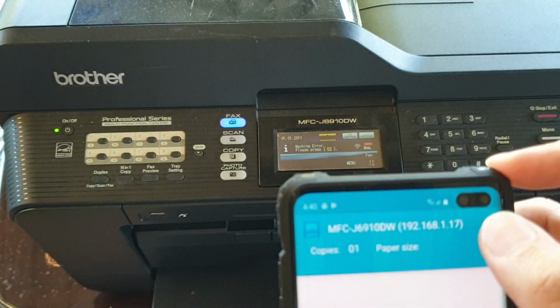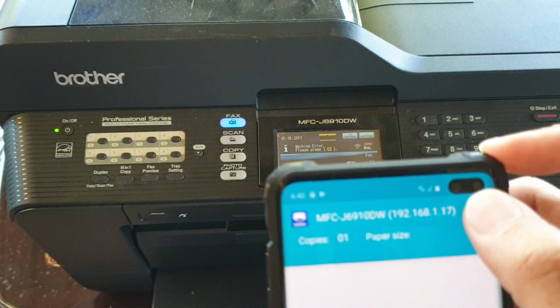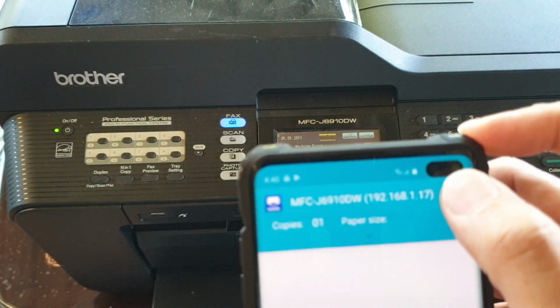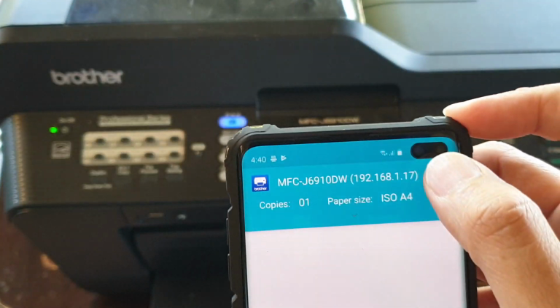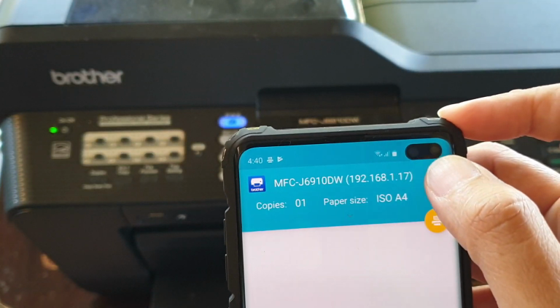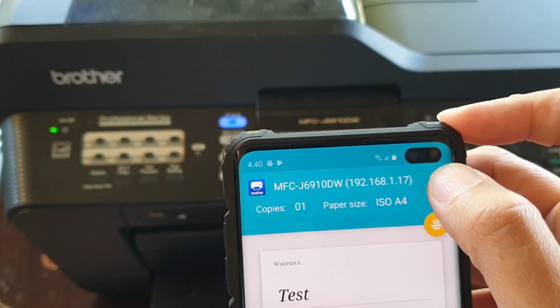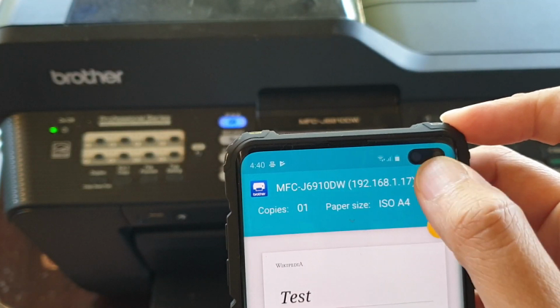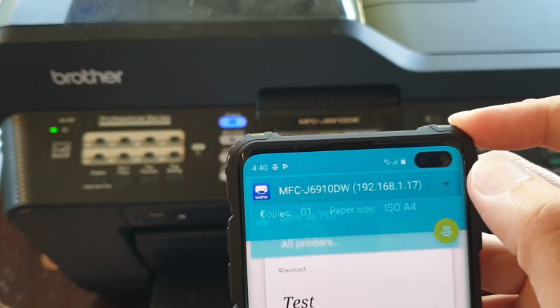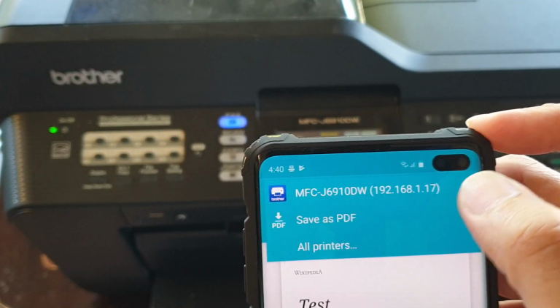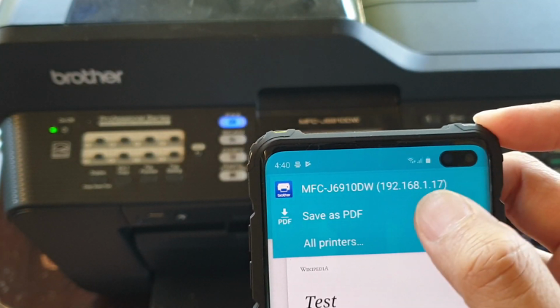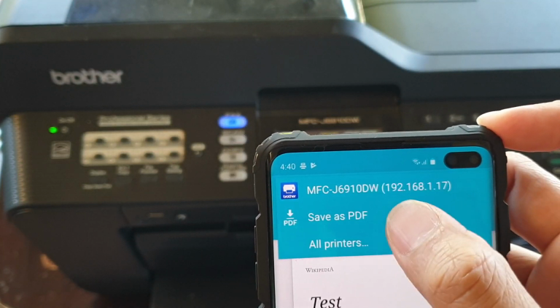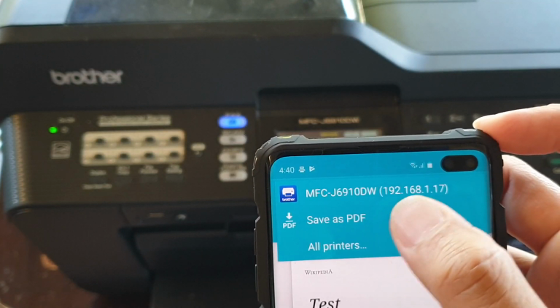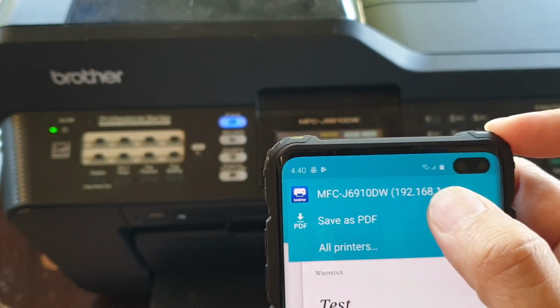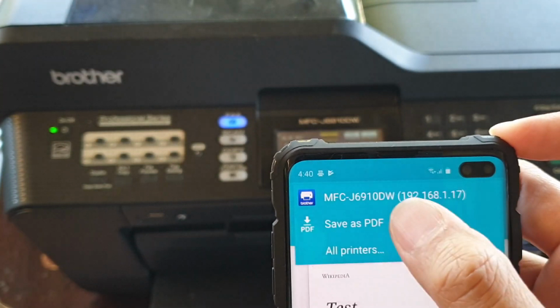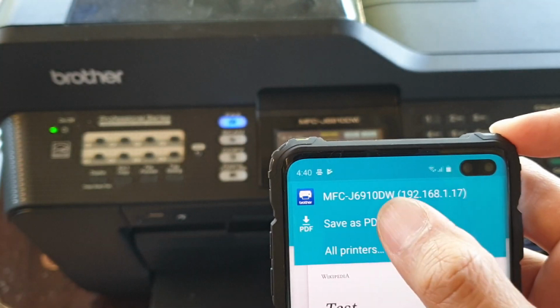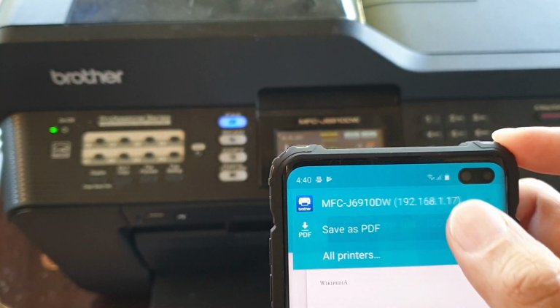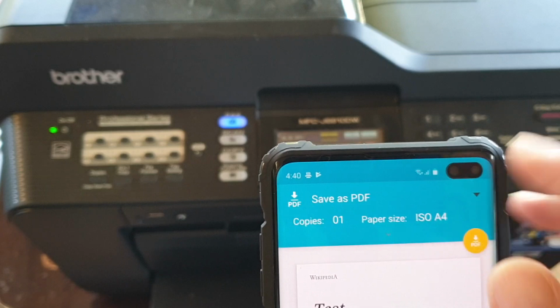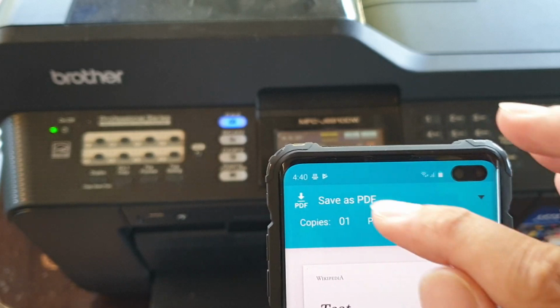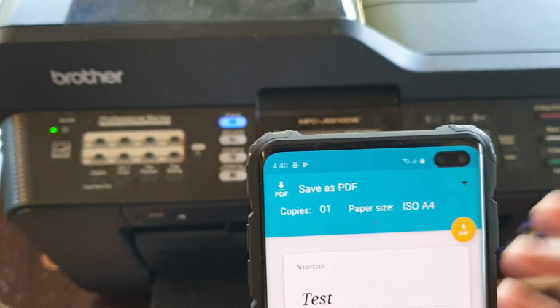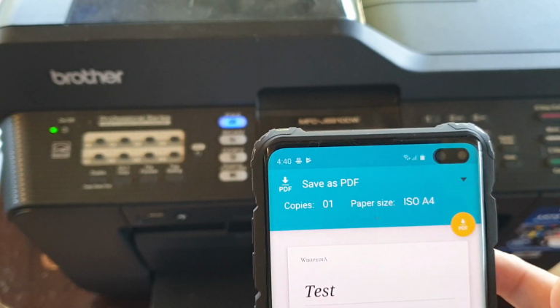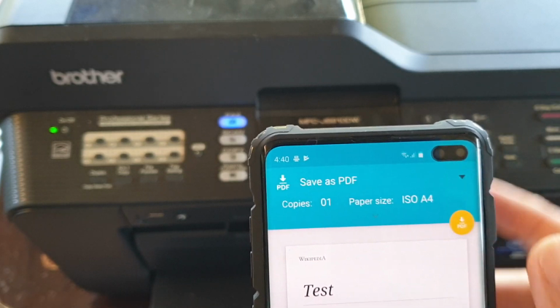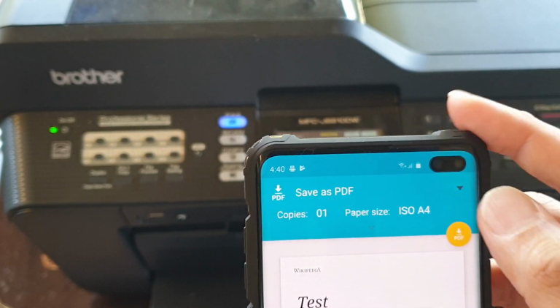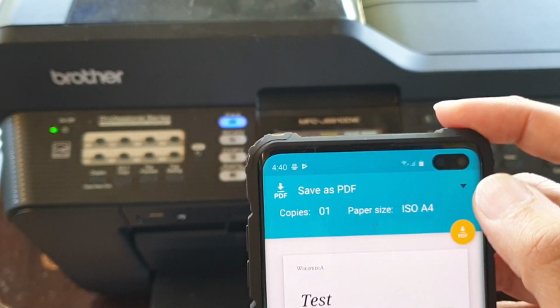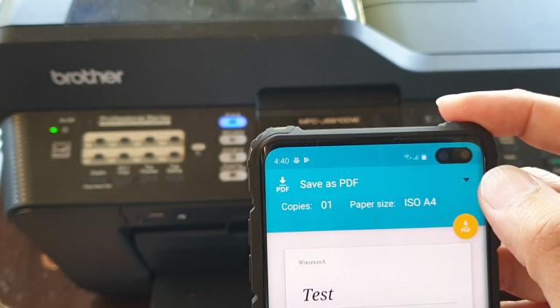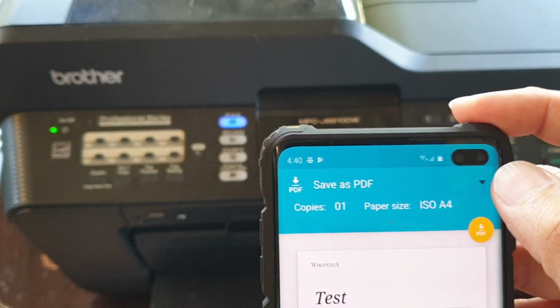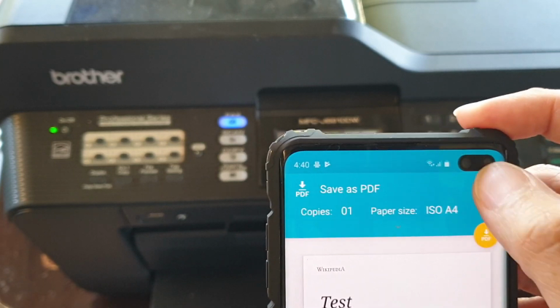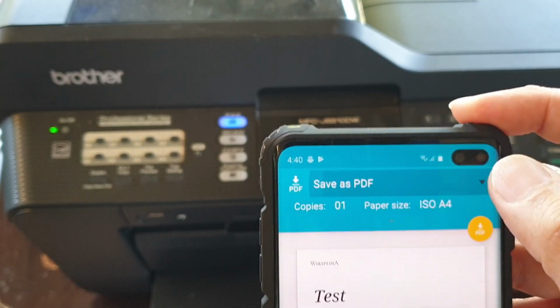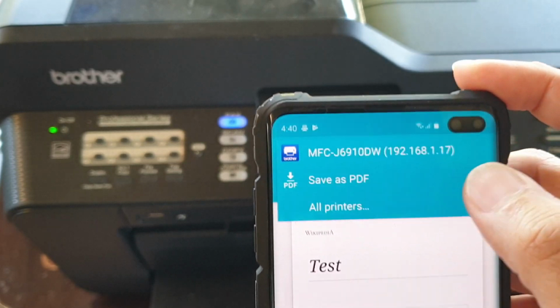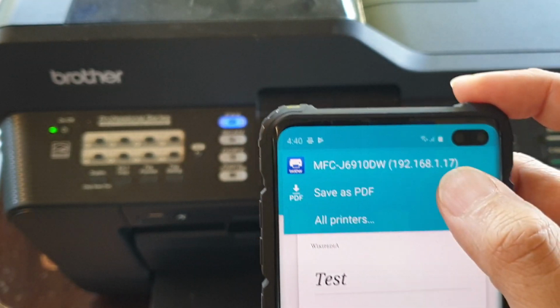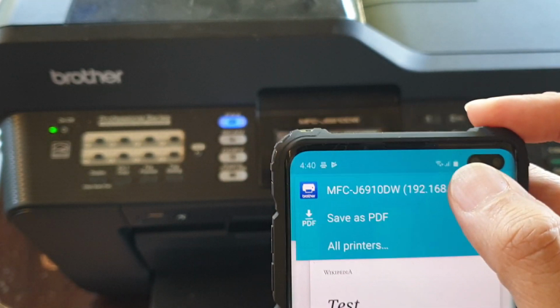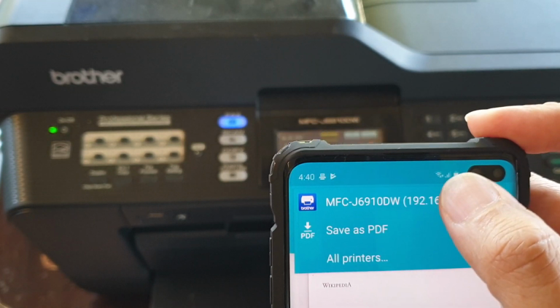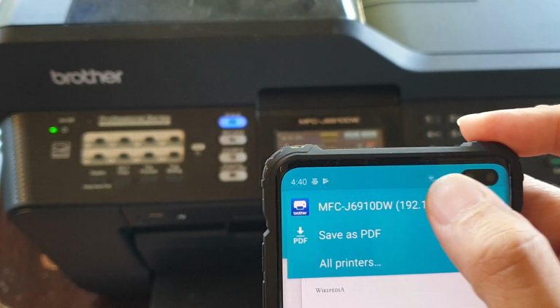From the drop-down, you need to select the printer. By default it might say Save as PDF, so you need to change it to a wireless printer.